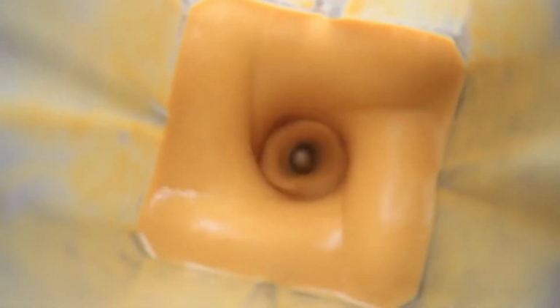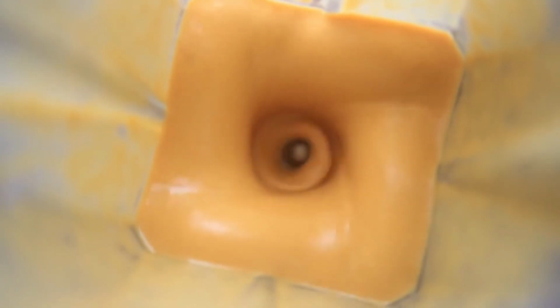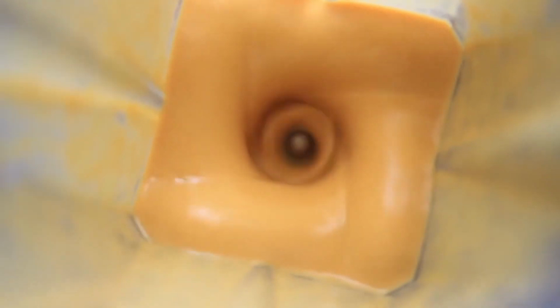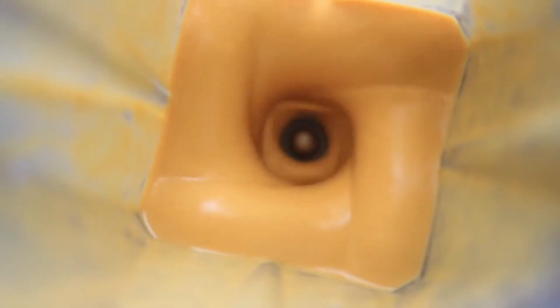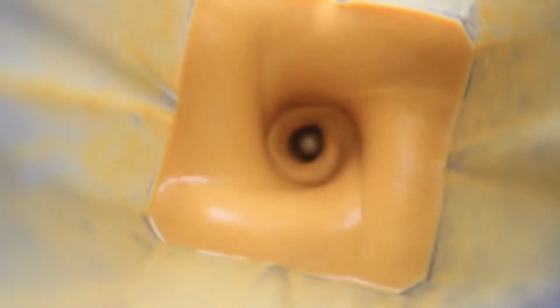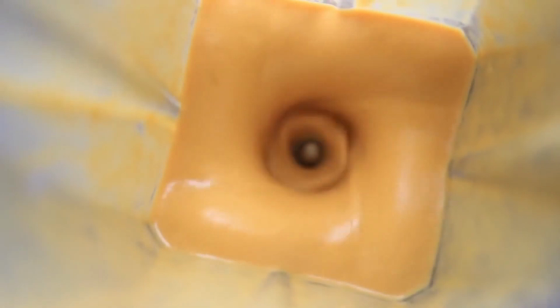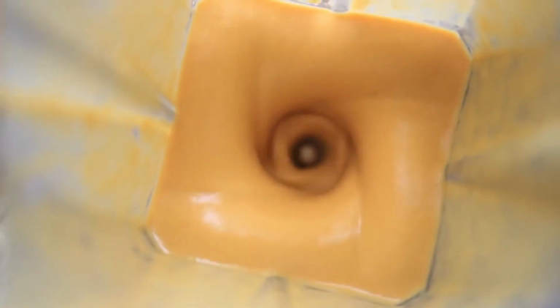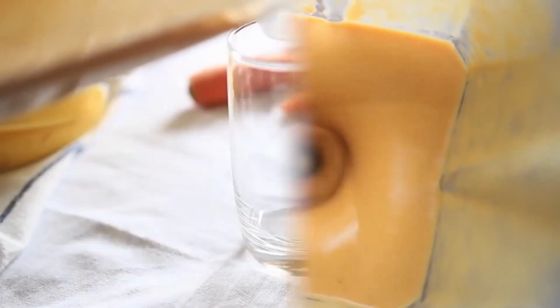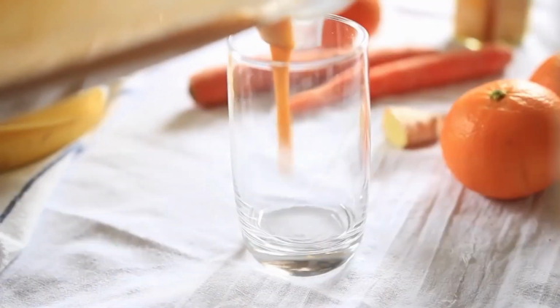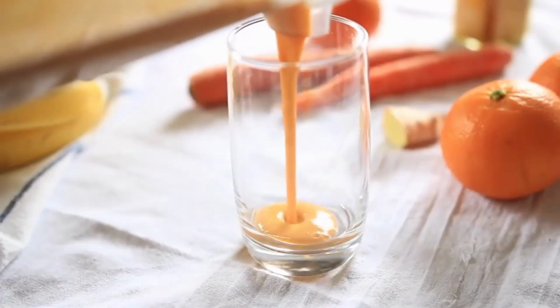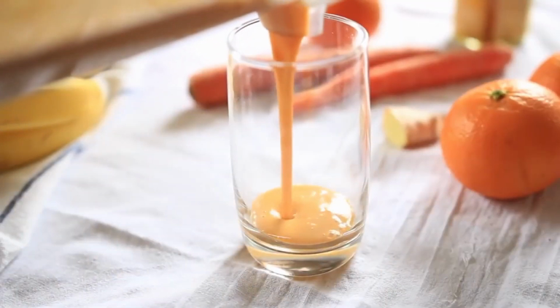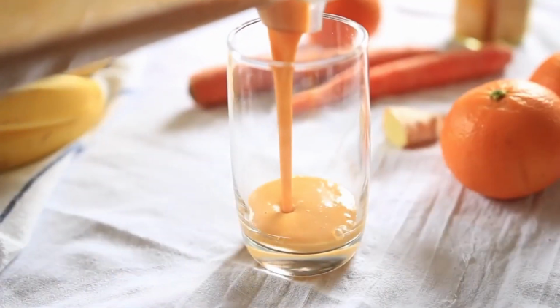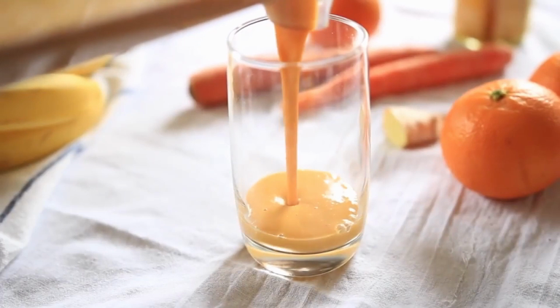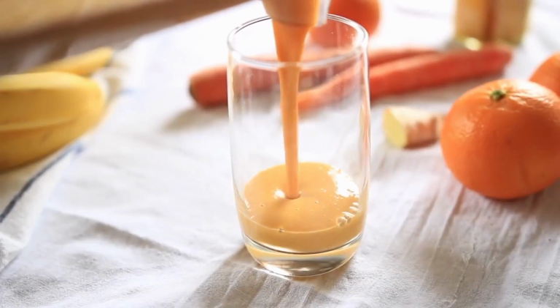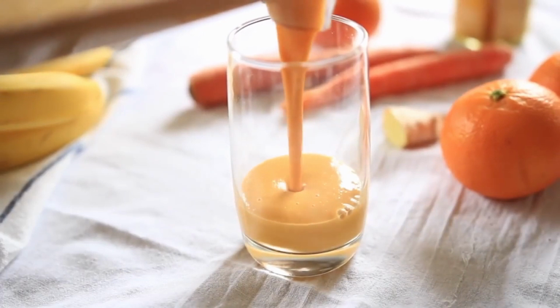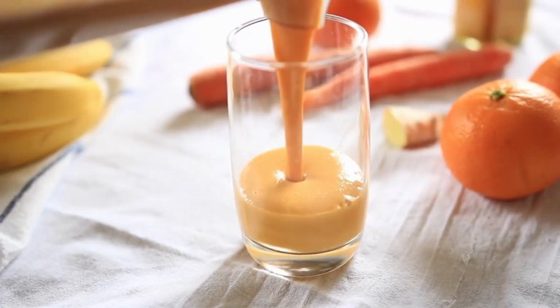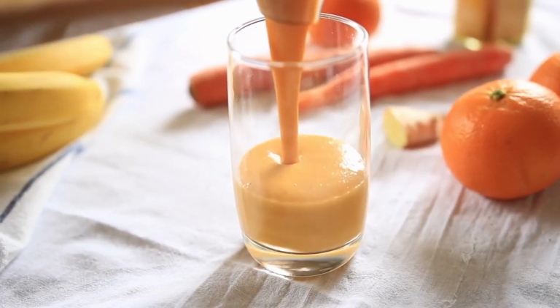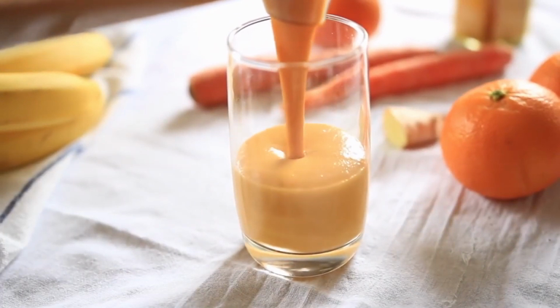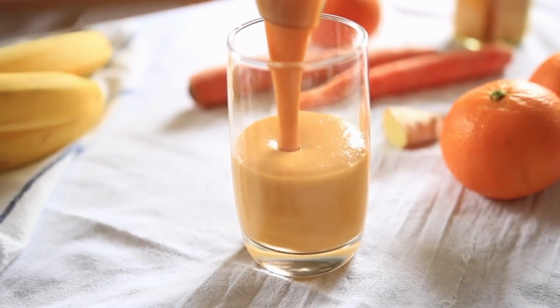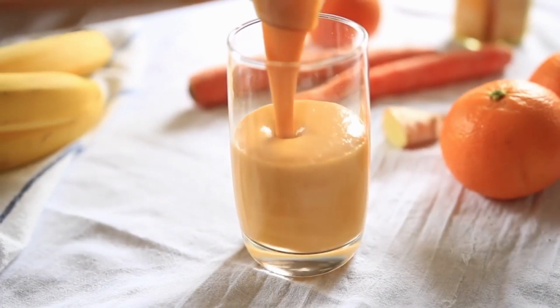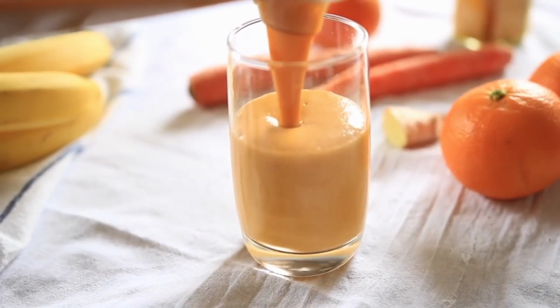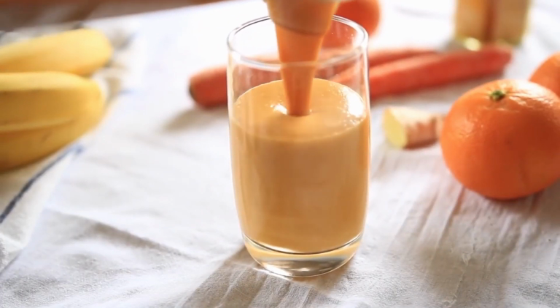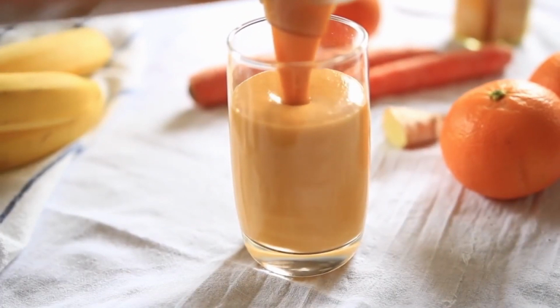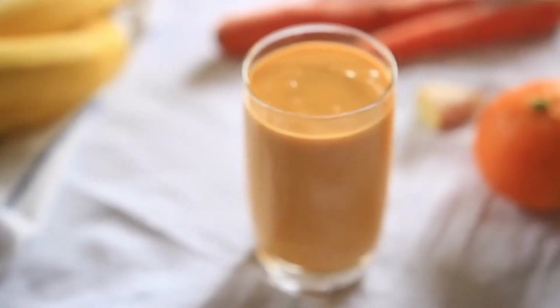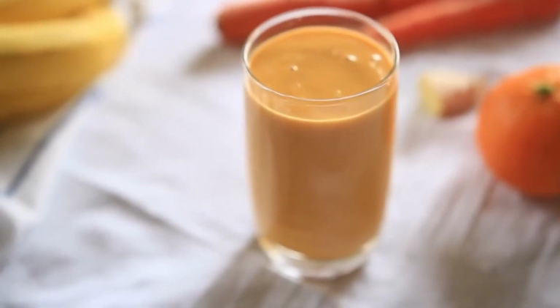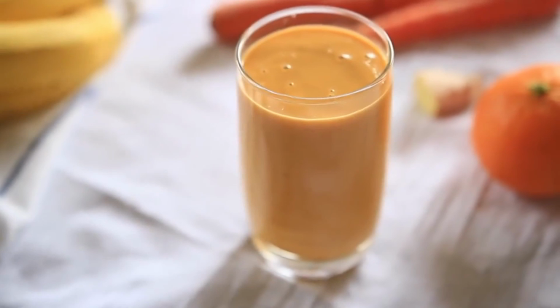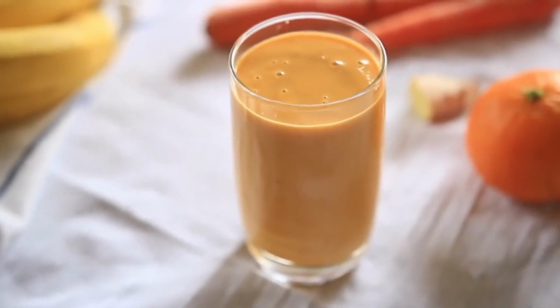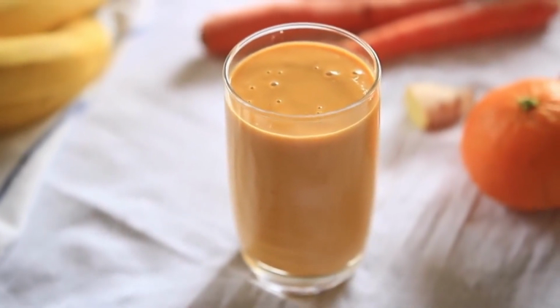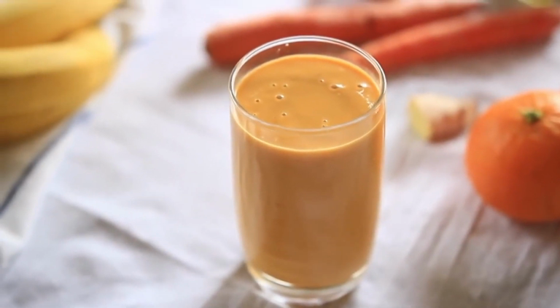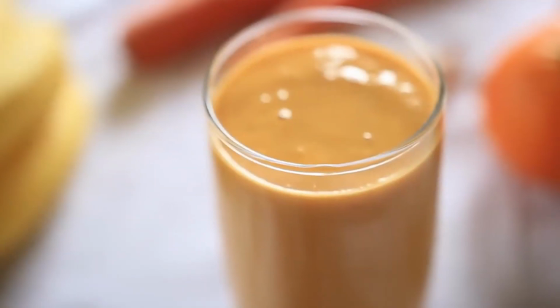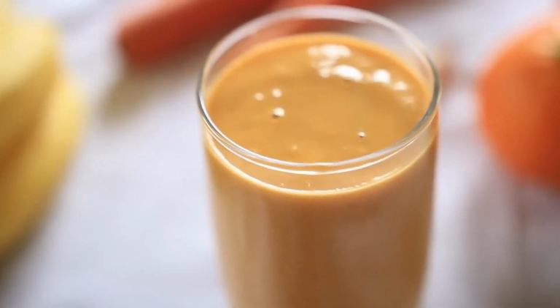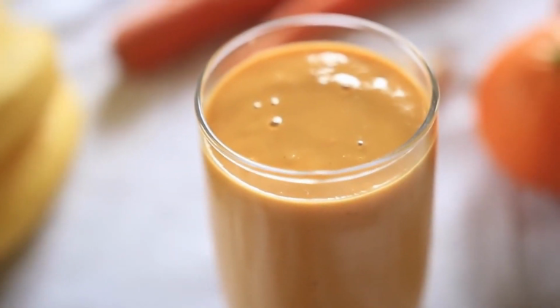Look at that color — so beautiful, so pigmented. I love this smoothie because it's creamy and has a comforting flavor to it. With the ginger, it has a bit of a zesty flavor to it, and it's all around really great.